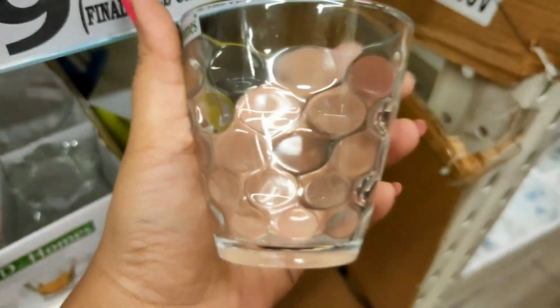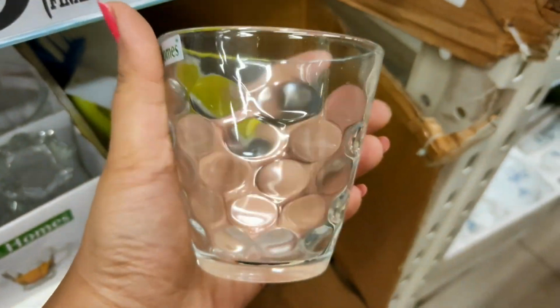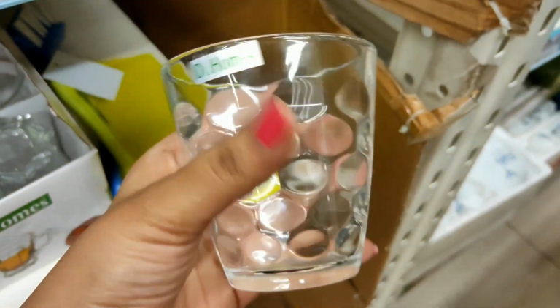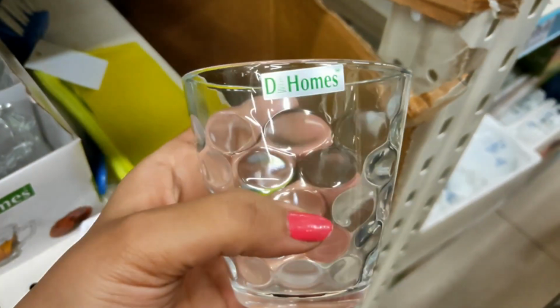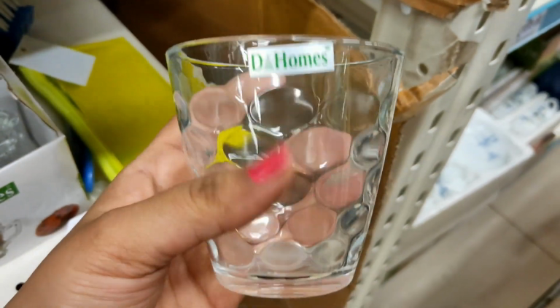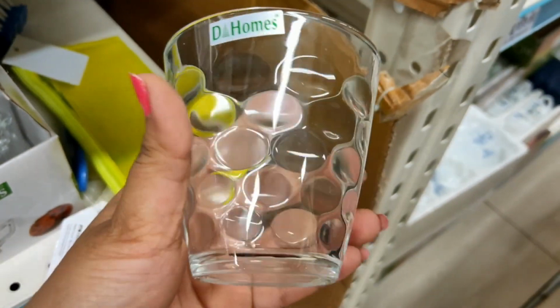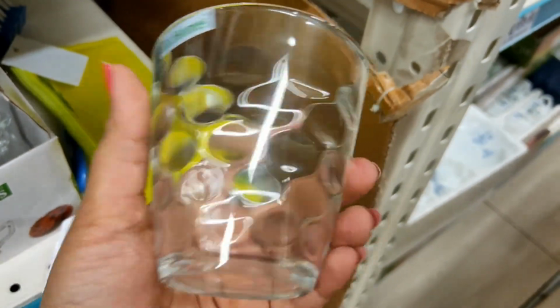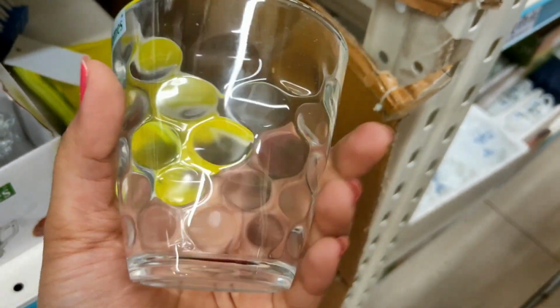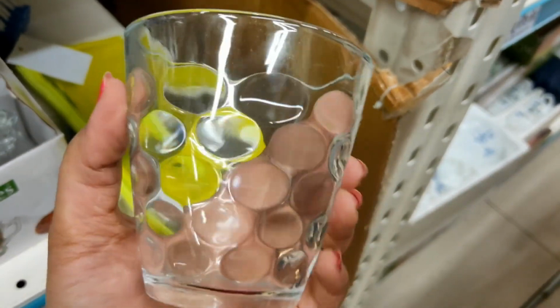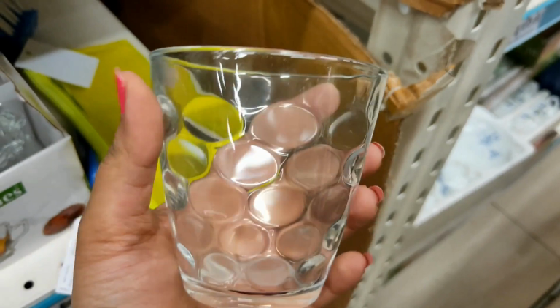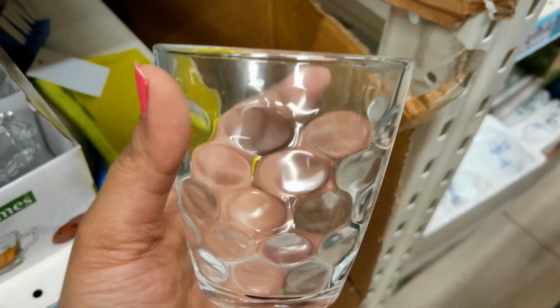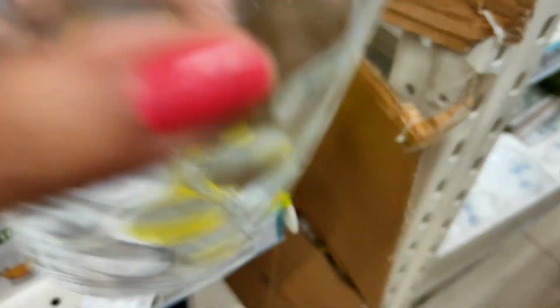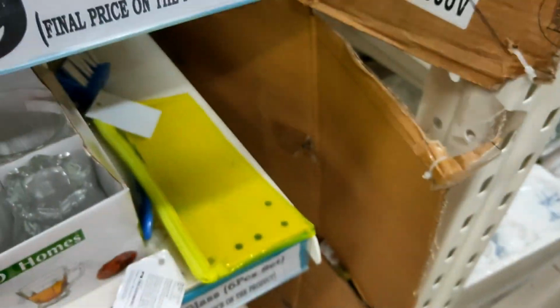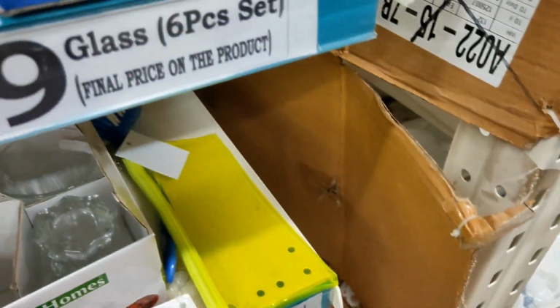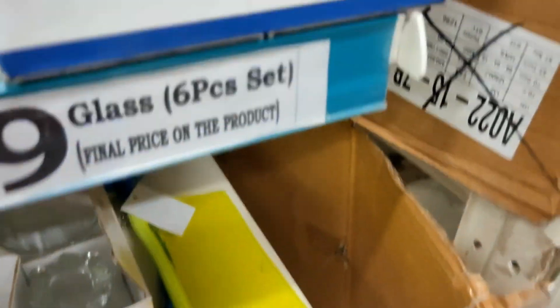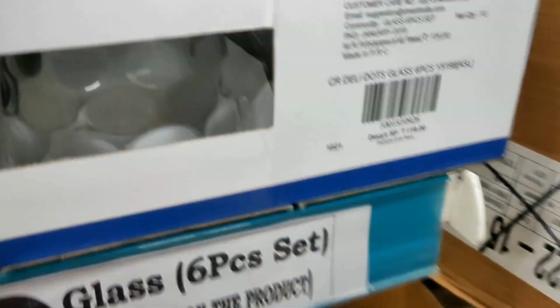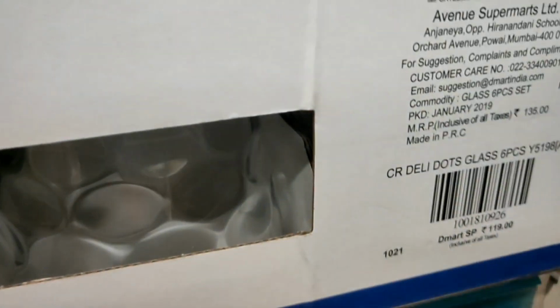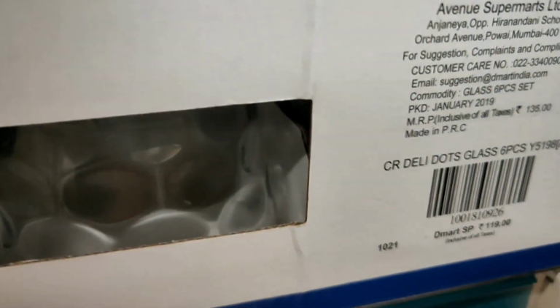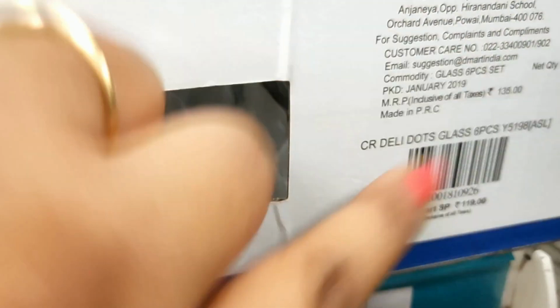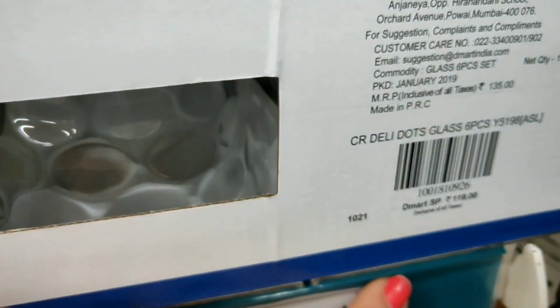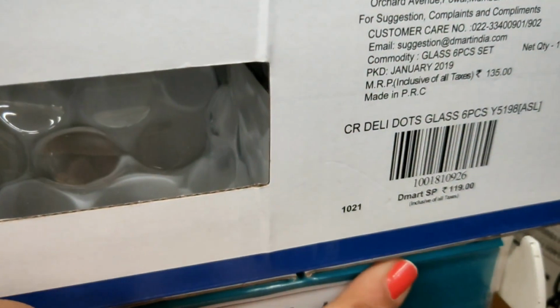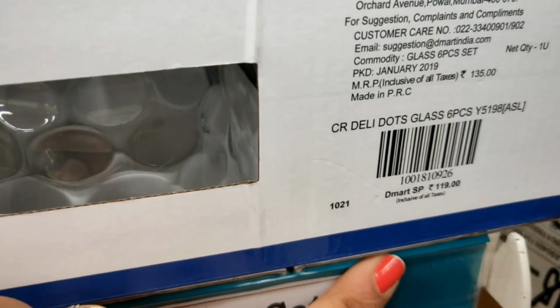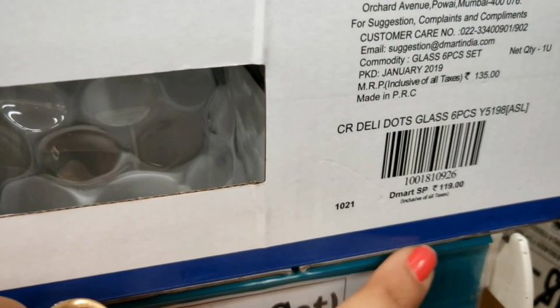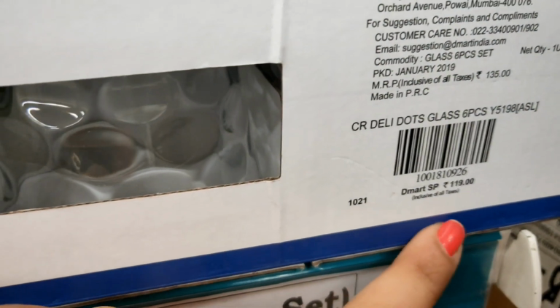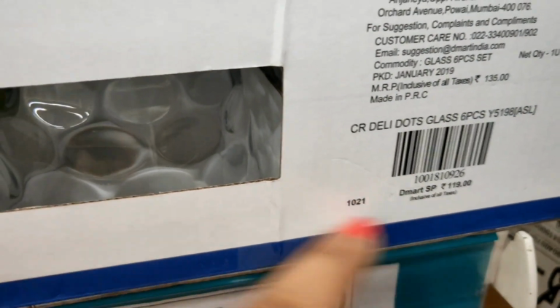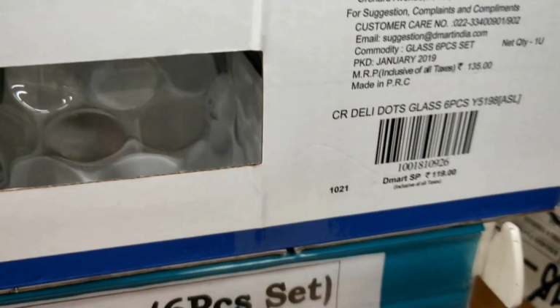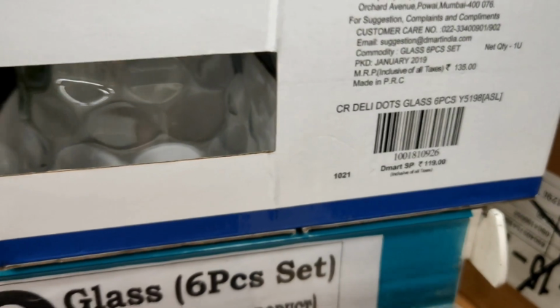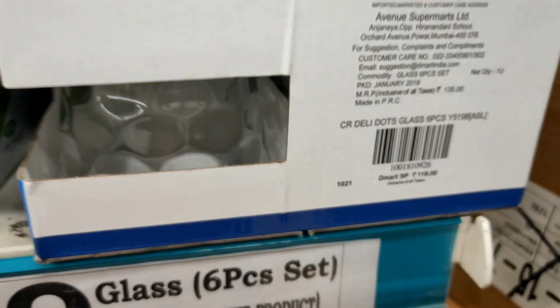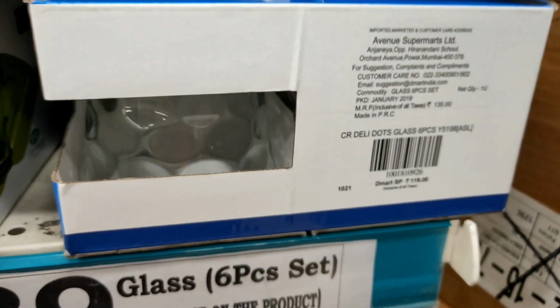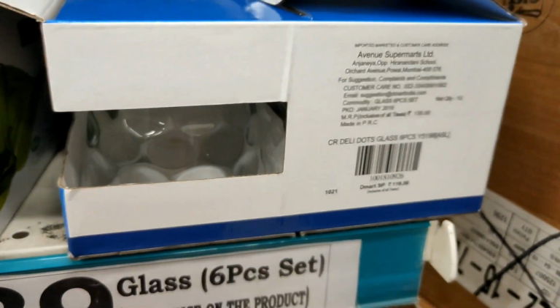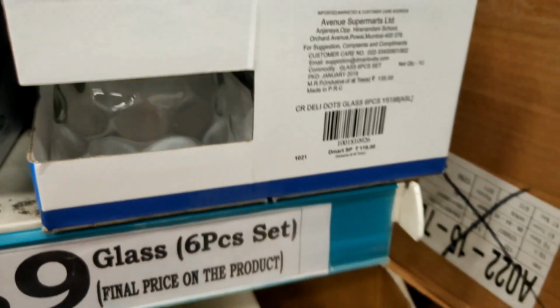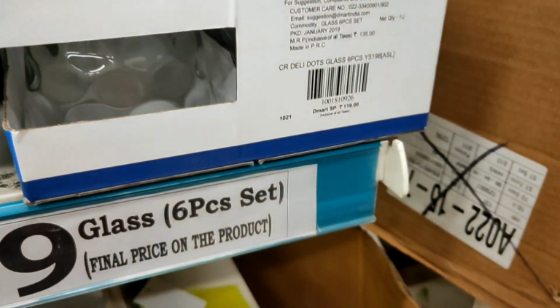Next are also very pretty small size glasses from D-Homes brand. They are very beautiful and come in a set of 6, priced at Rs. 119.